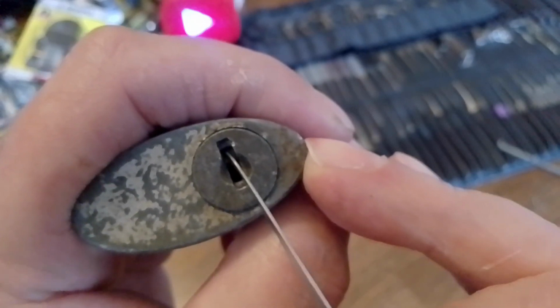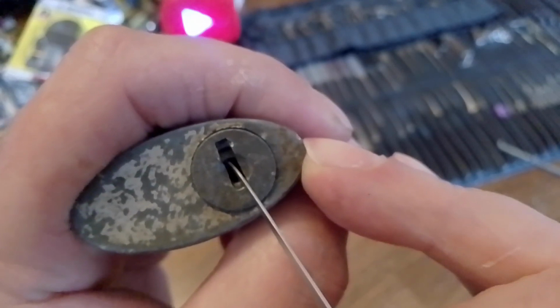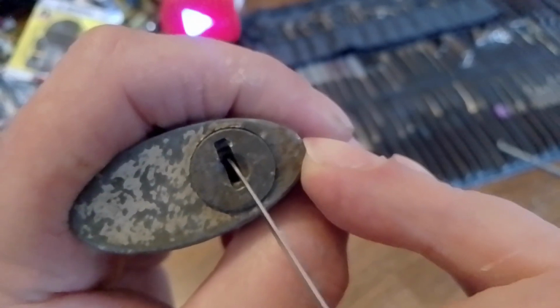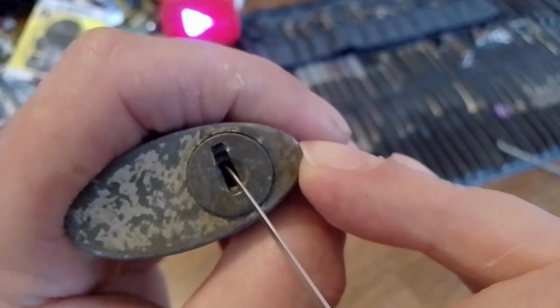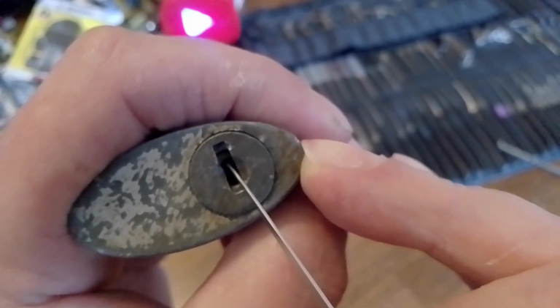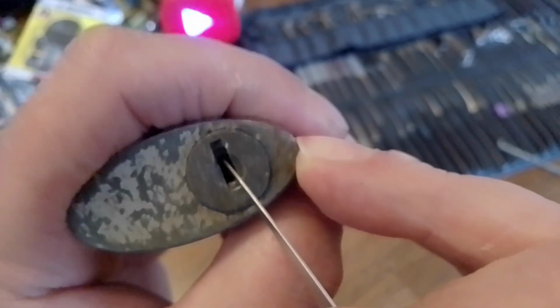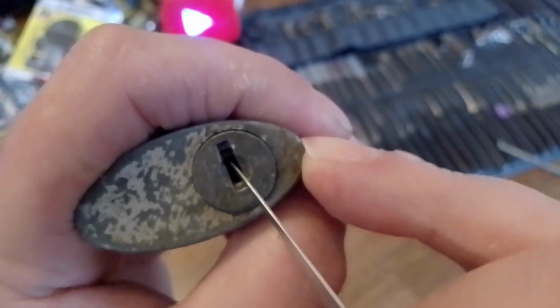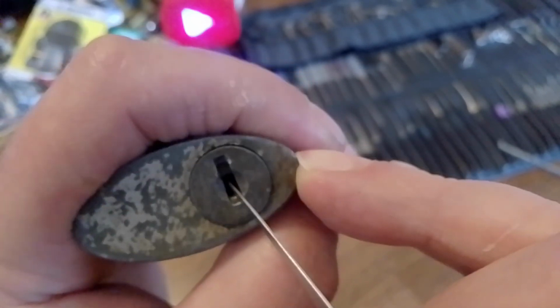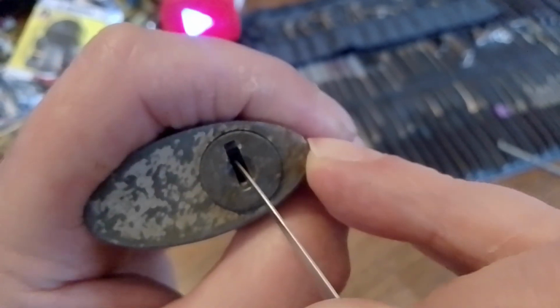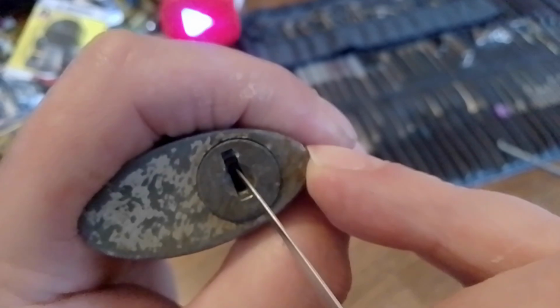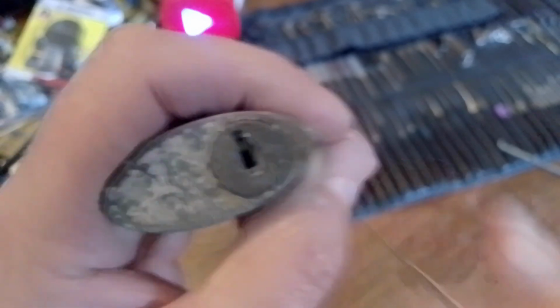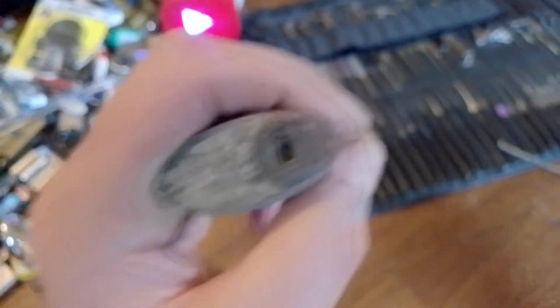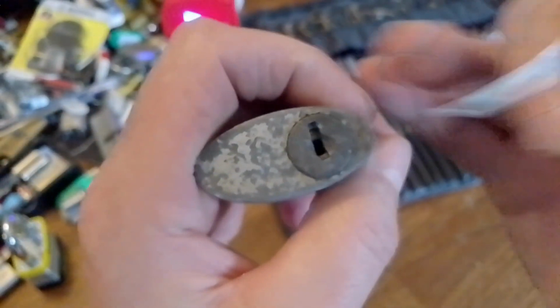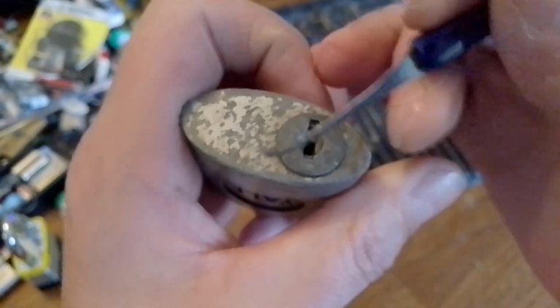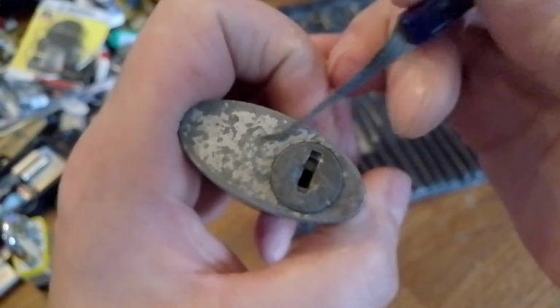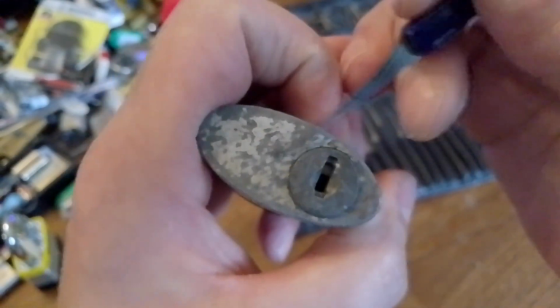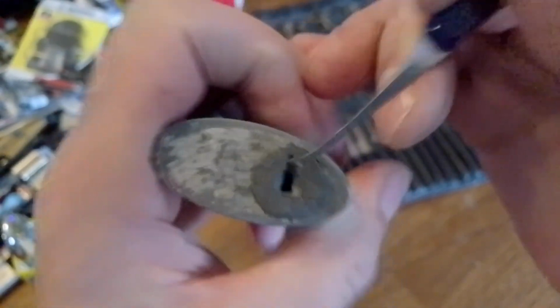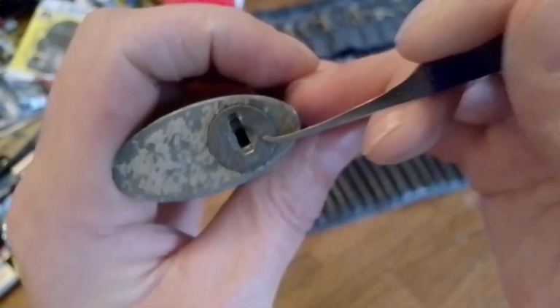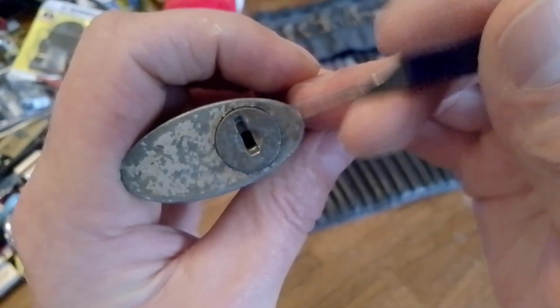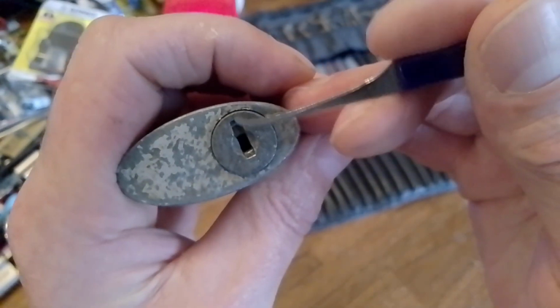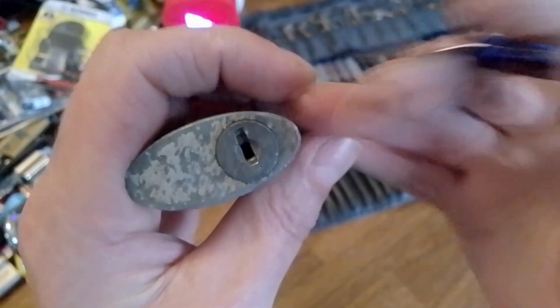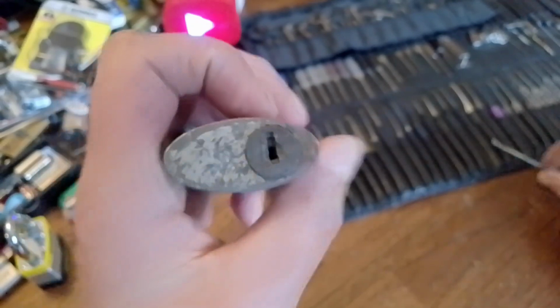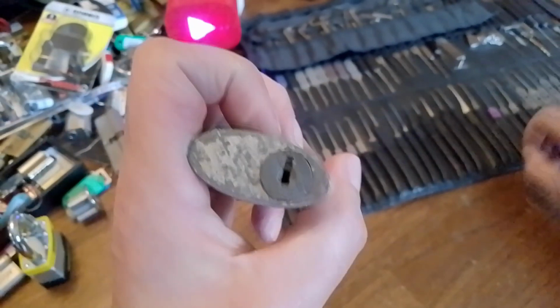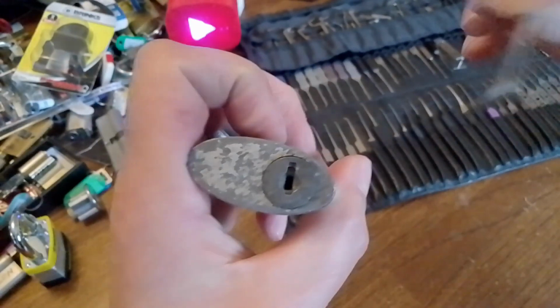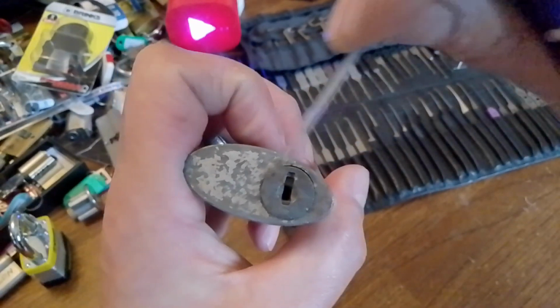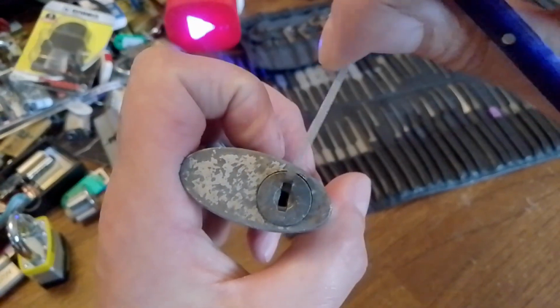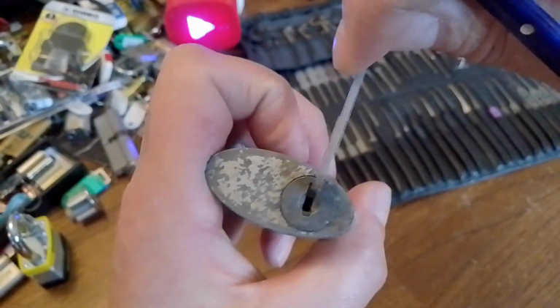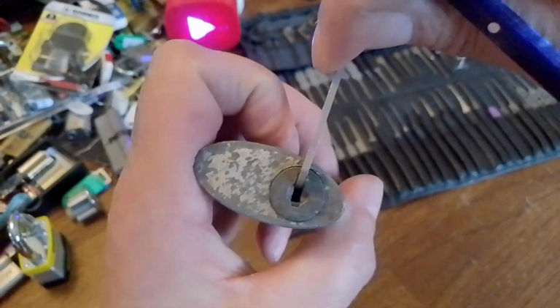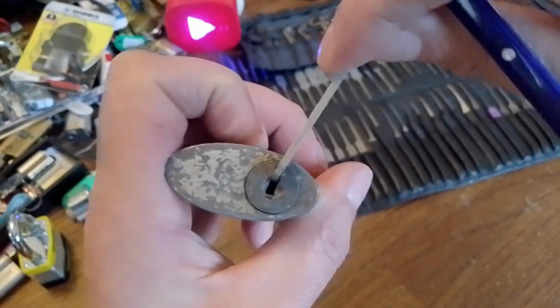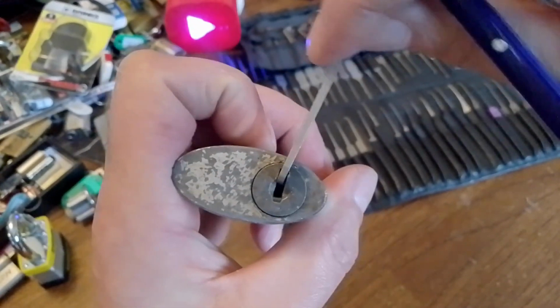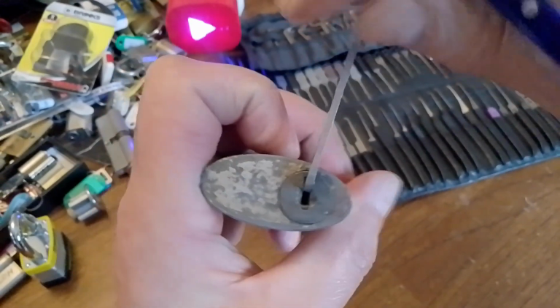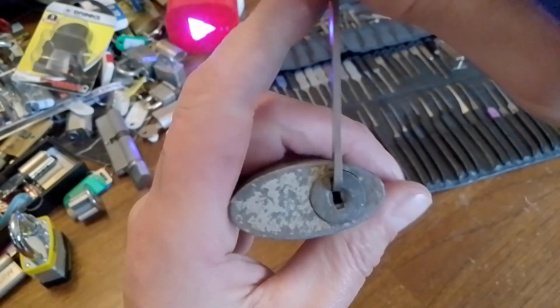It's got these little gates up here — I think it's got five. And what's different about this is you'd expect all the mechanism to be in here, but it's actually up here. It's got a spring-loaded core.